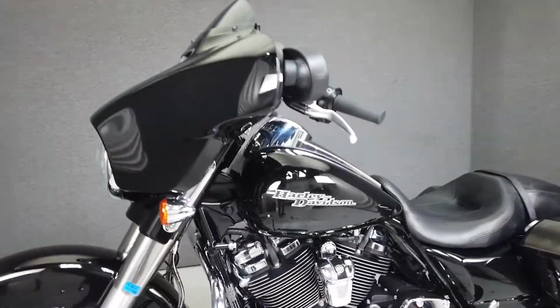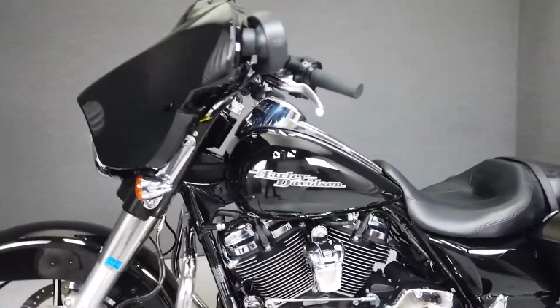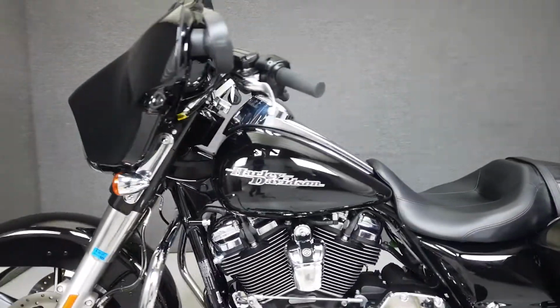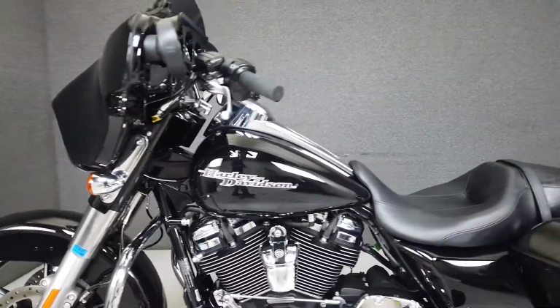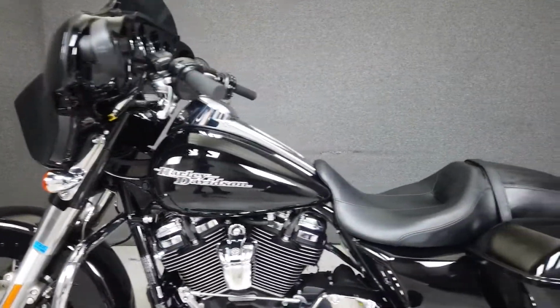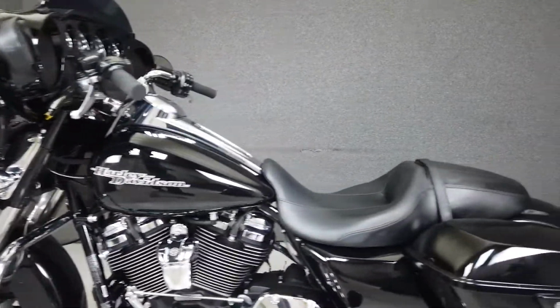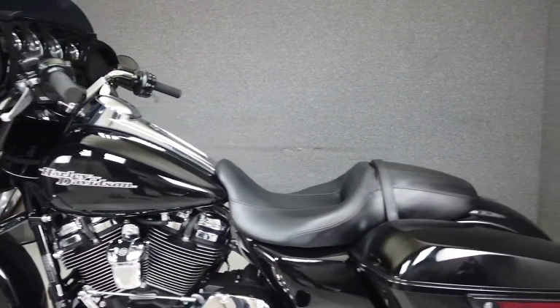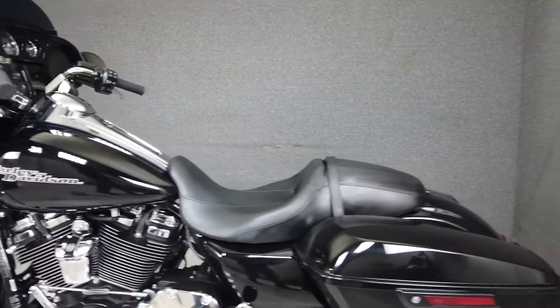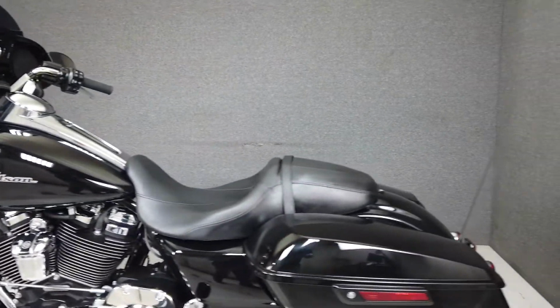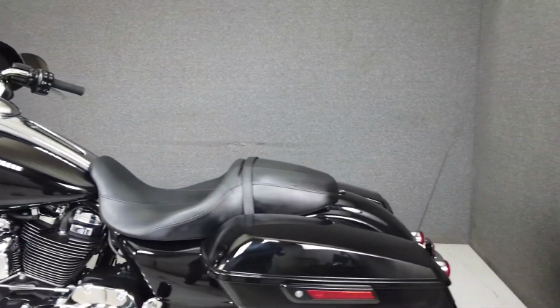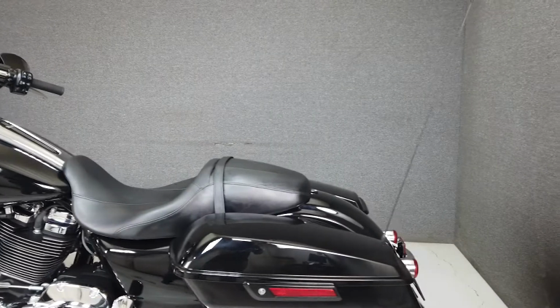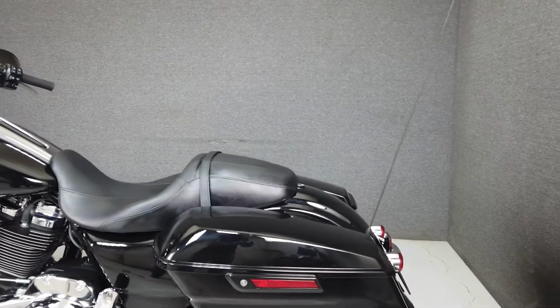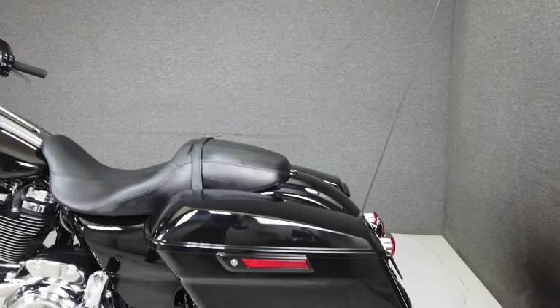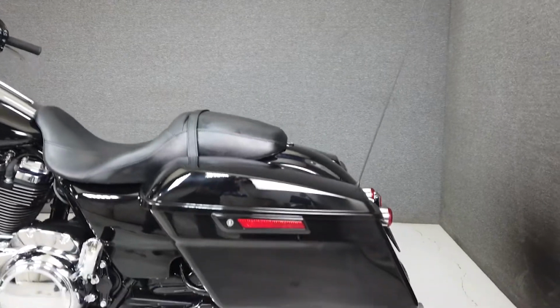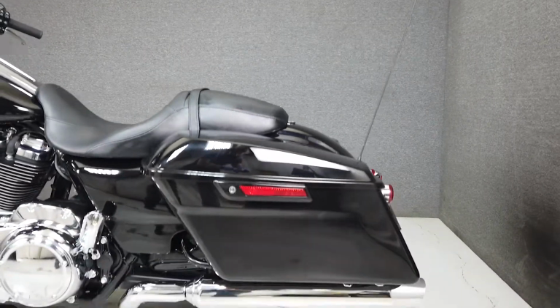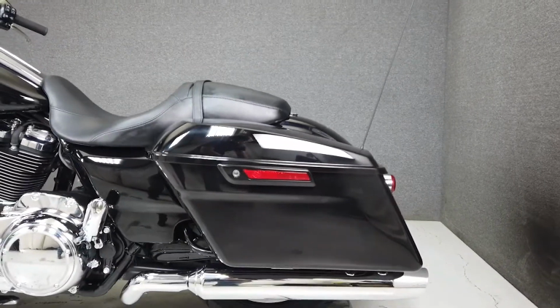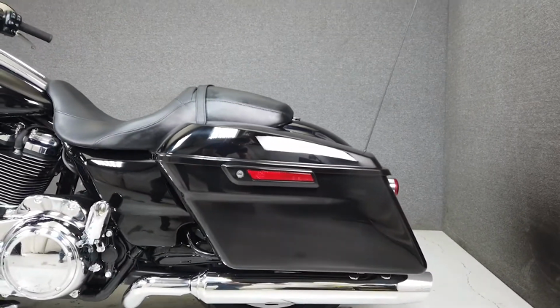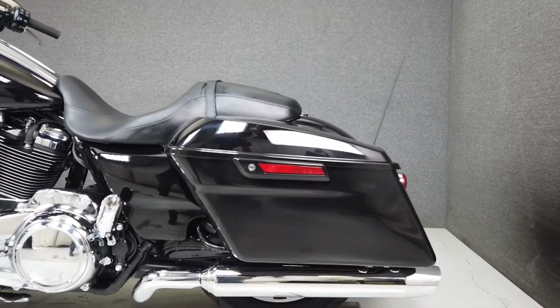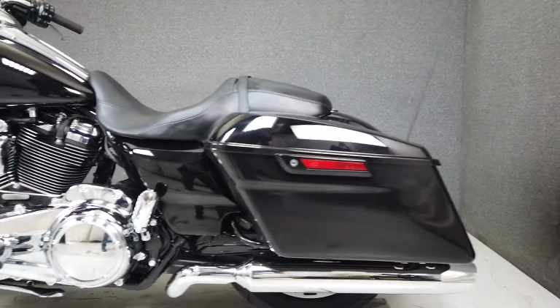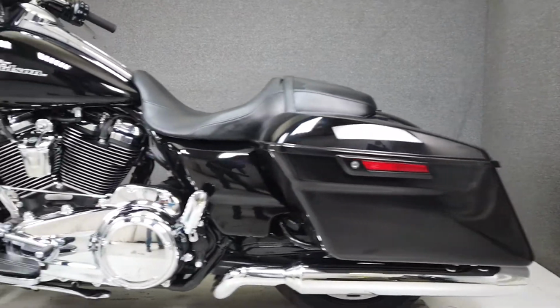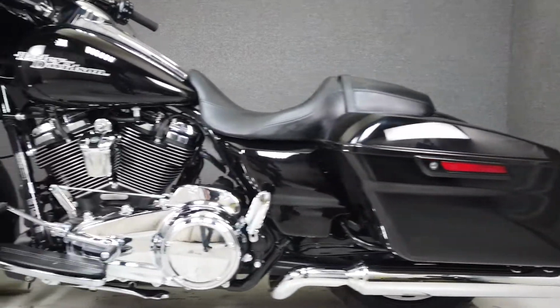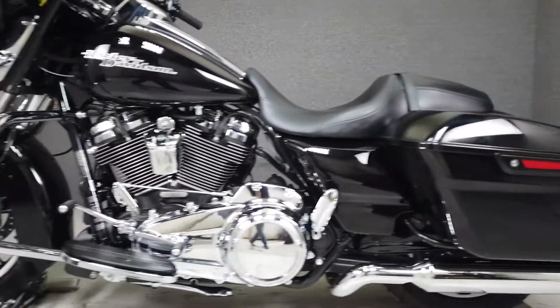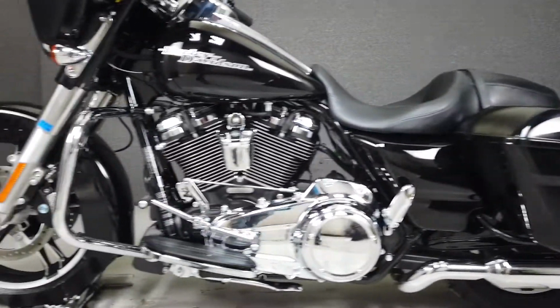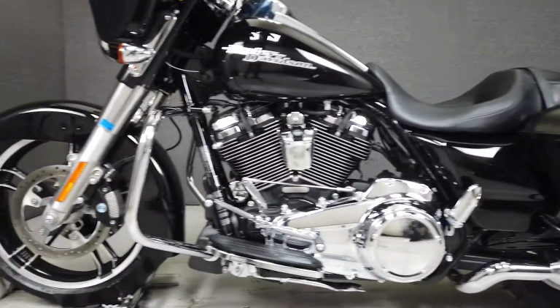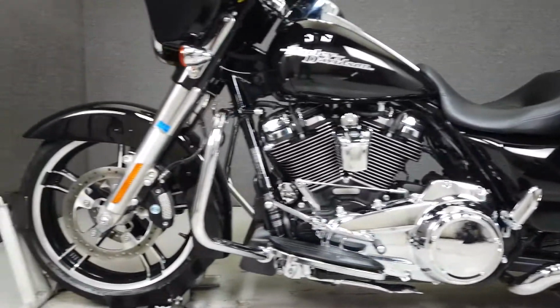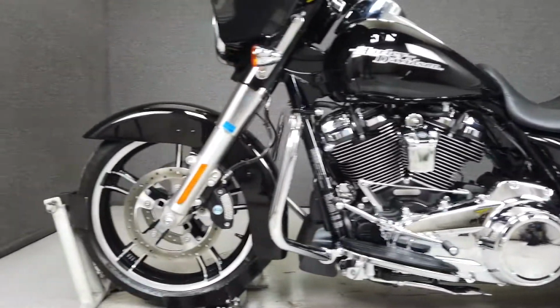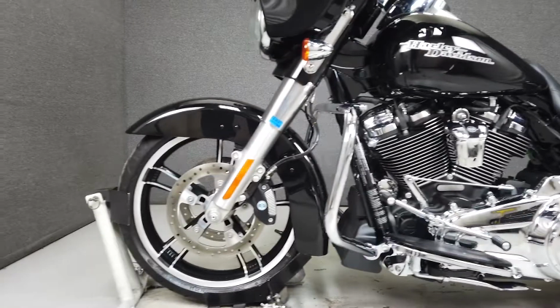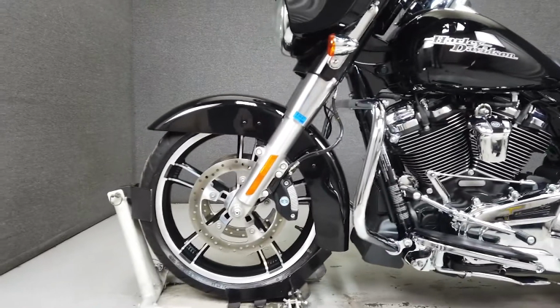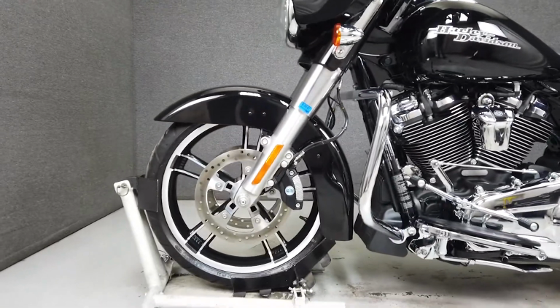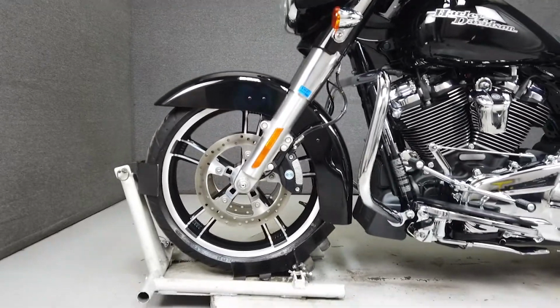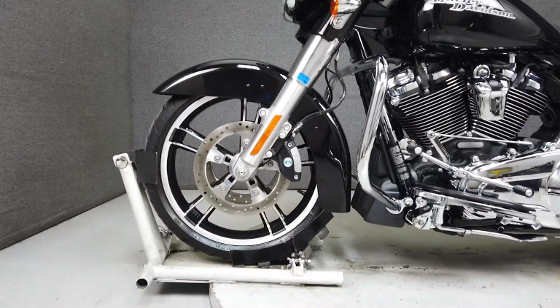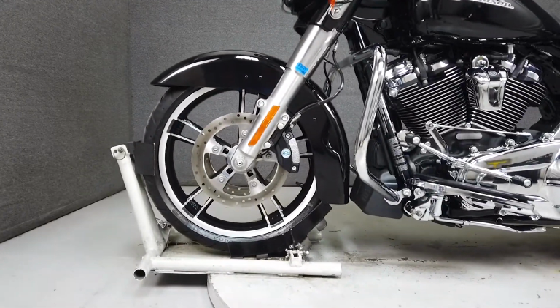Spacious saddlebags and a large batwing fairing give plenty of space for riding and gear, as well as protection from the elements. It weighs in at 783 pounds and has a seat height of 26.1 inches.